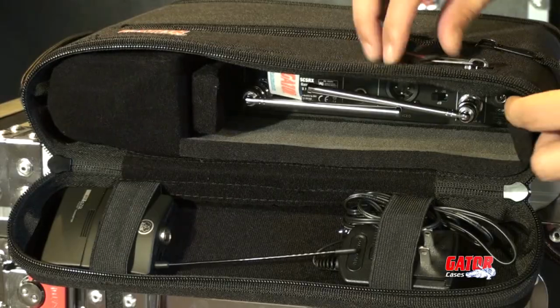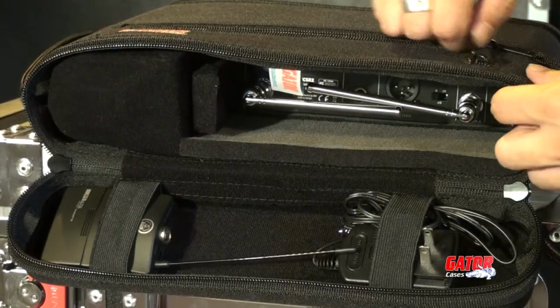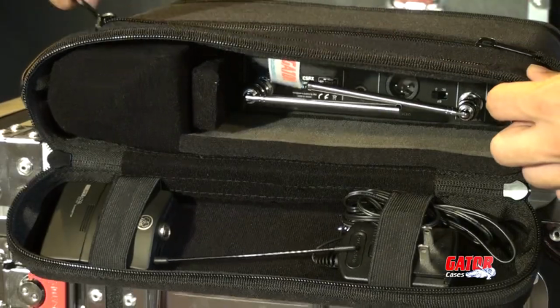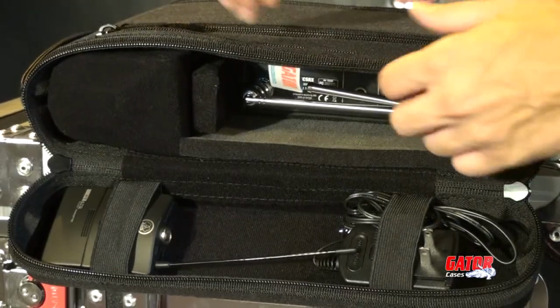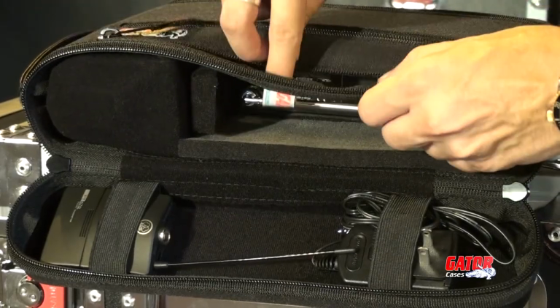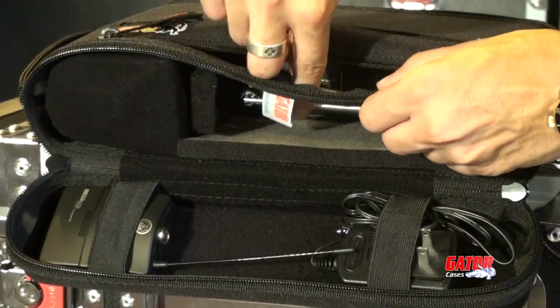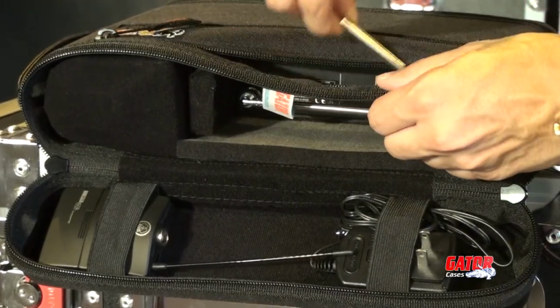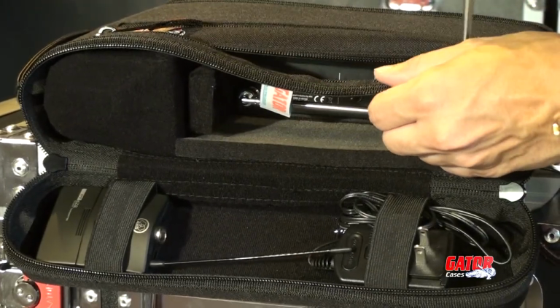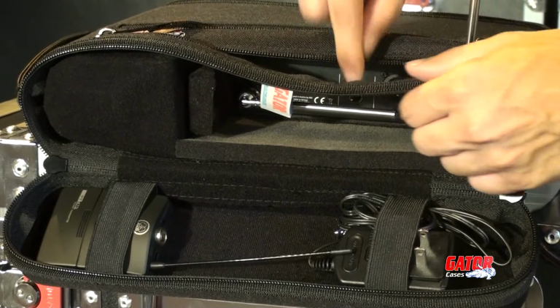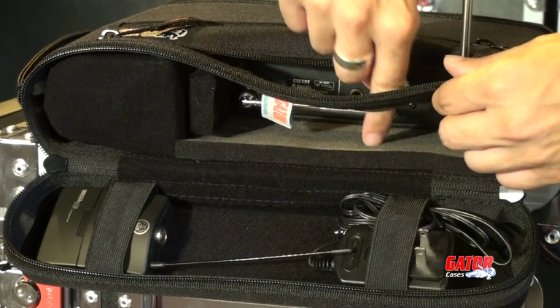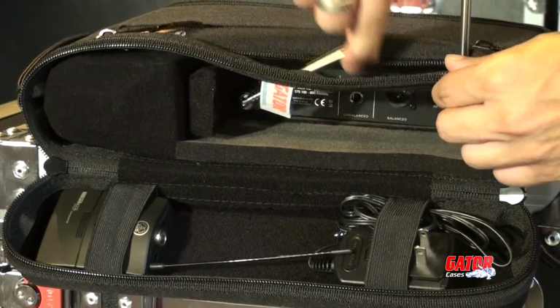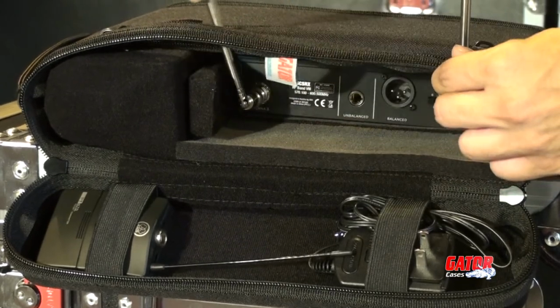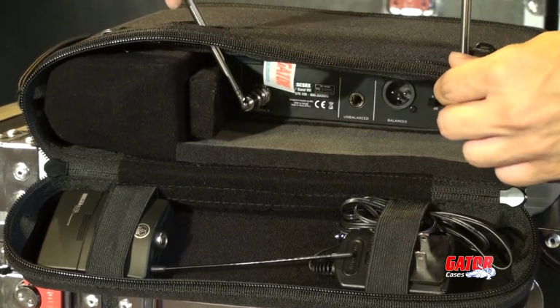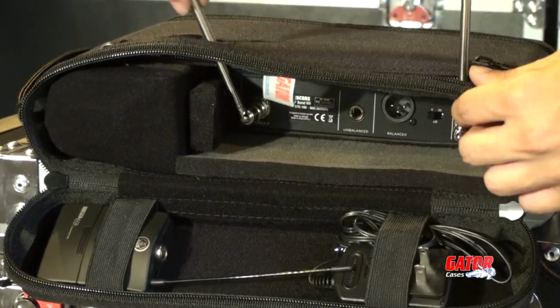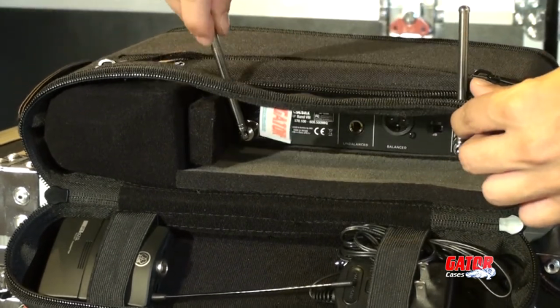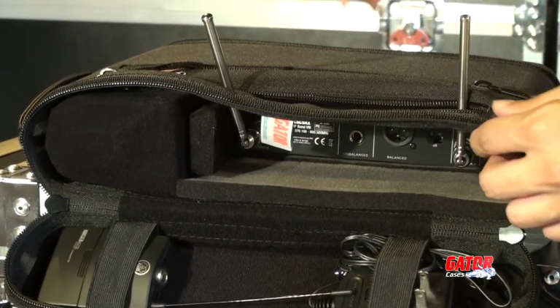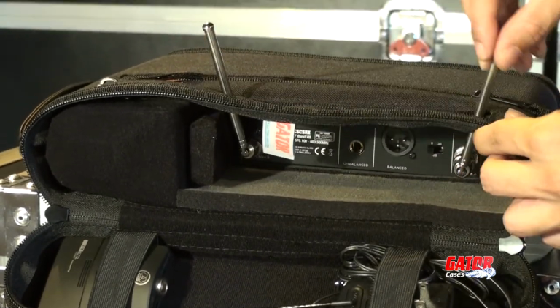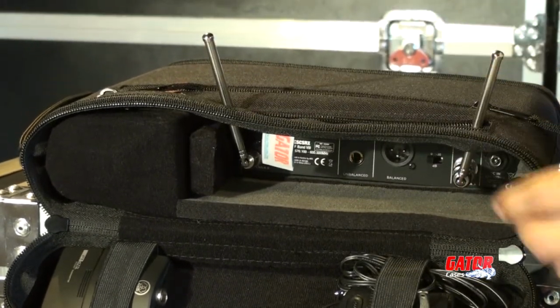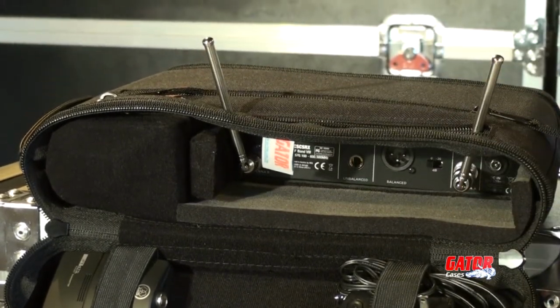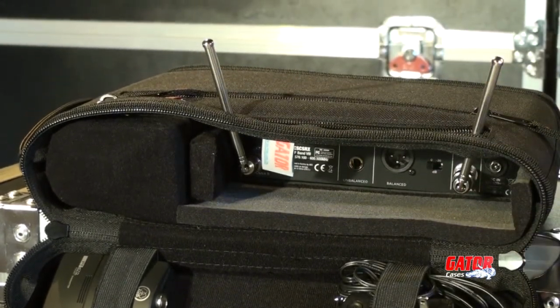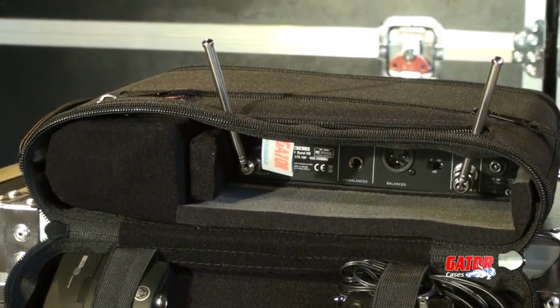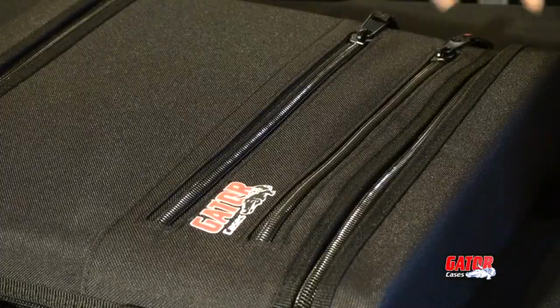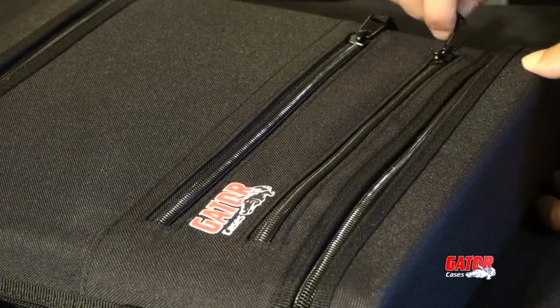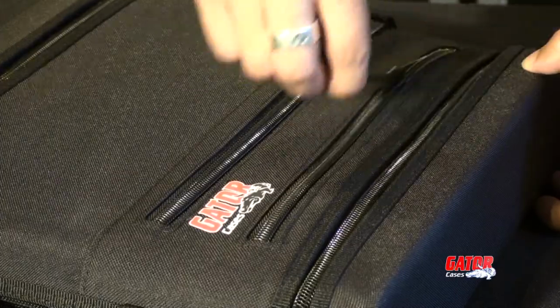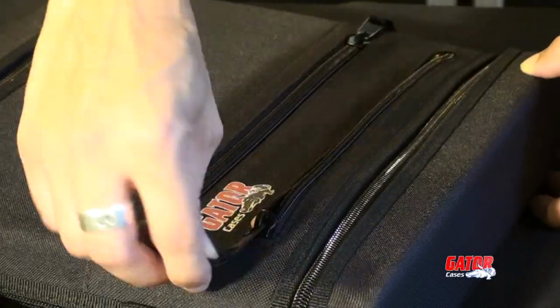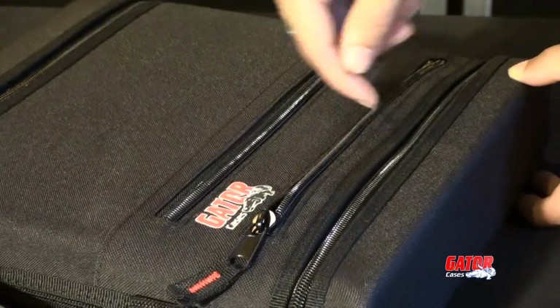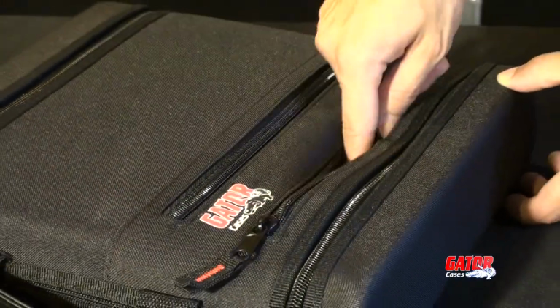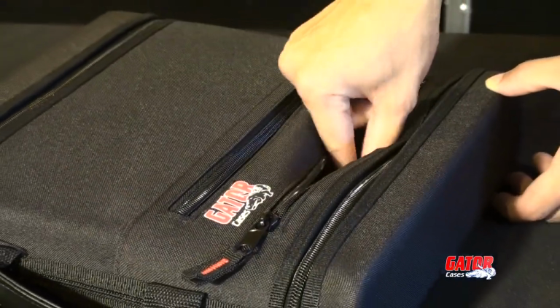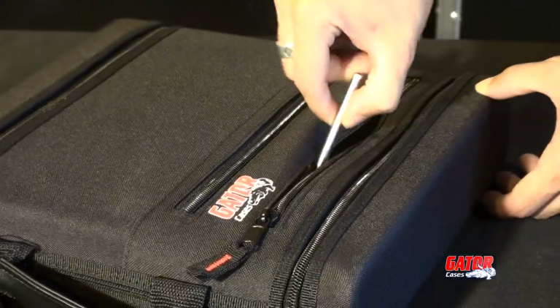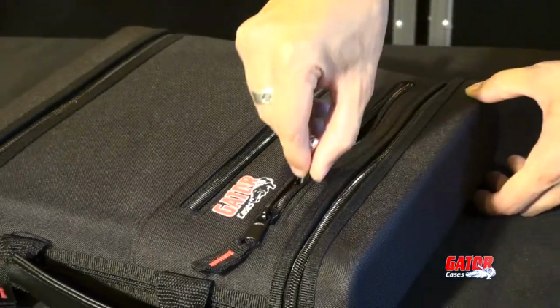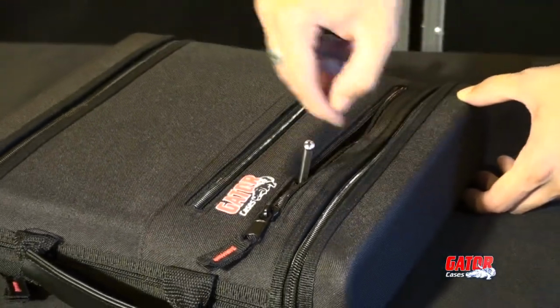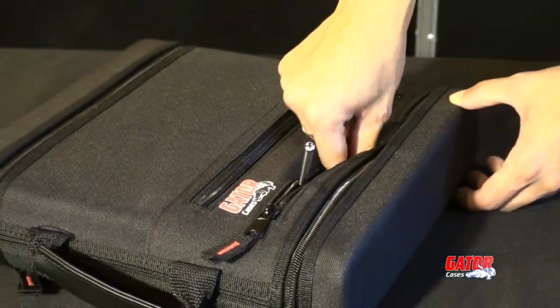Zippered access slots allow antennas to be put up while the receiver stays safely in the bag. The bag includes two such slots to accommodate a variety of receiver depths.